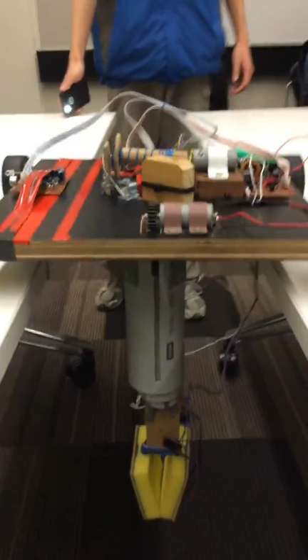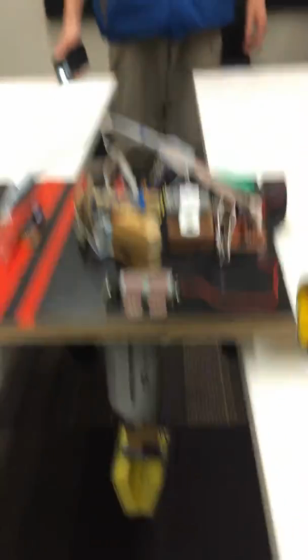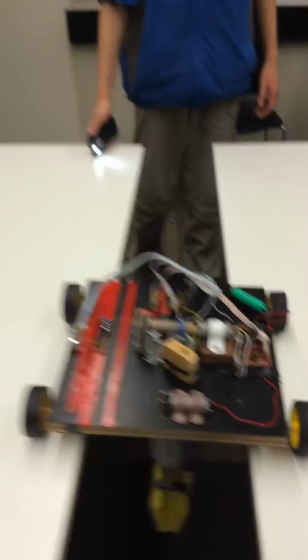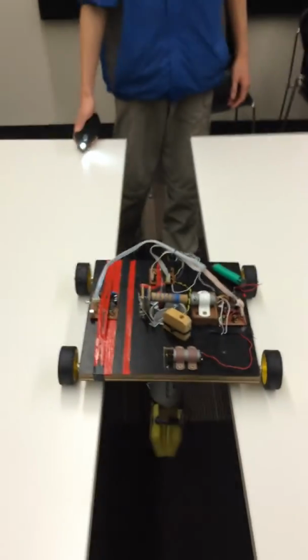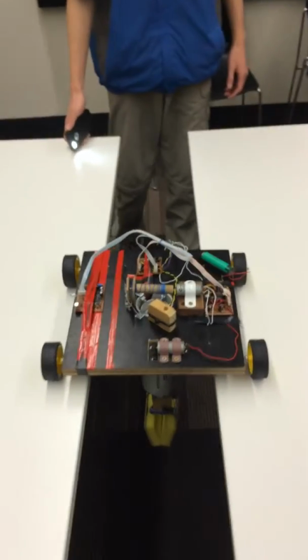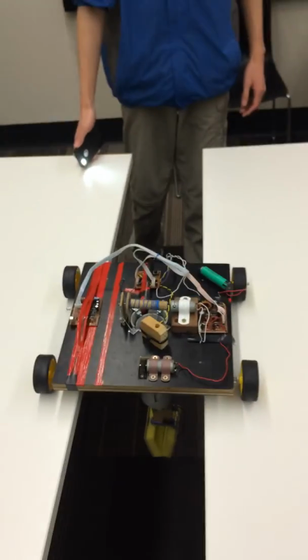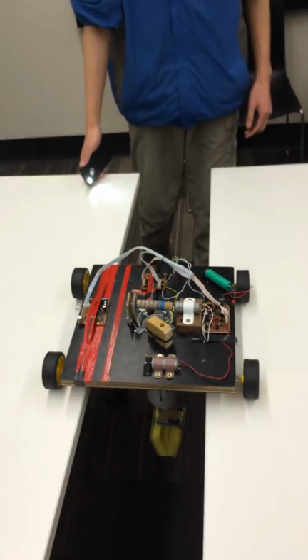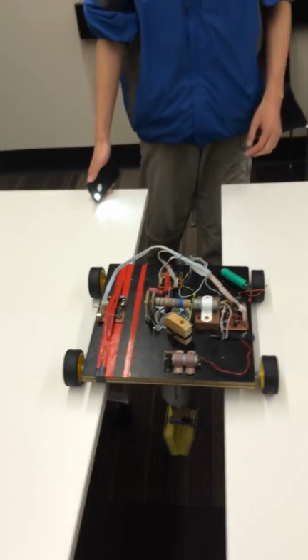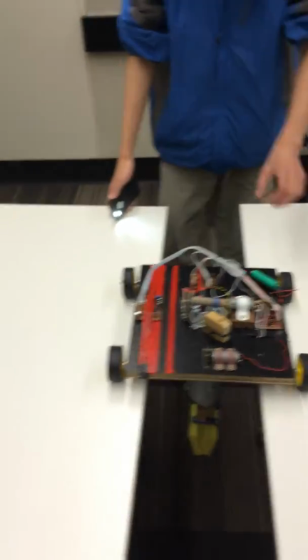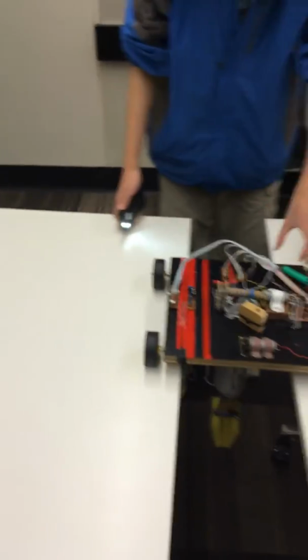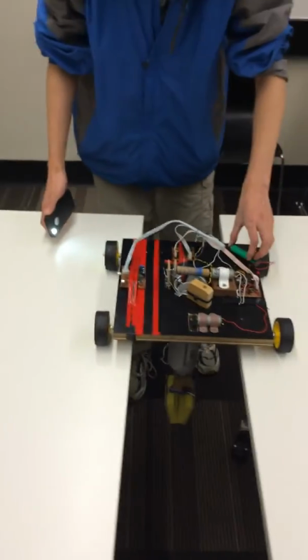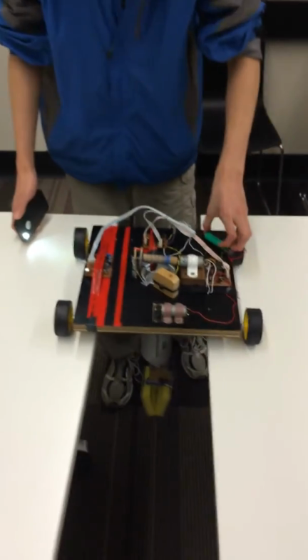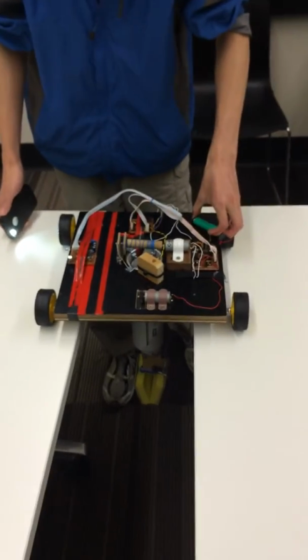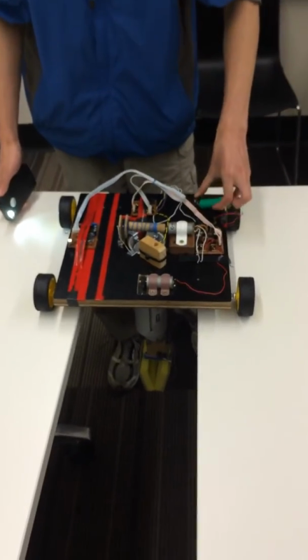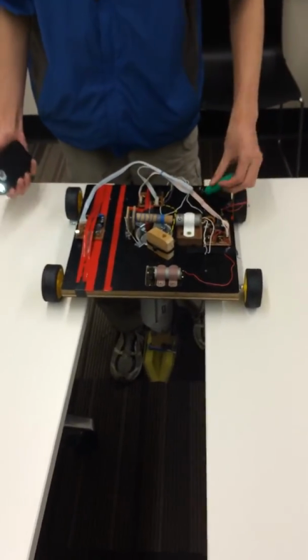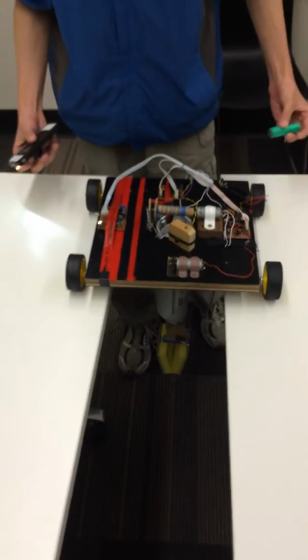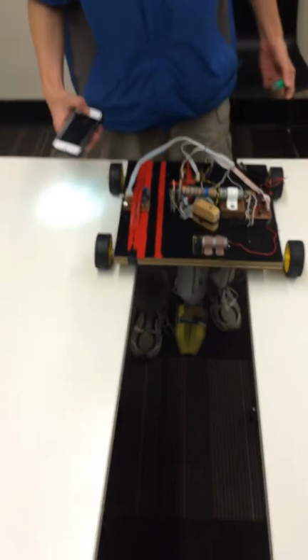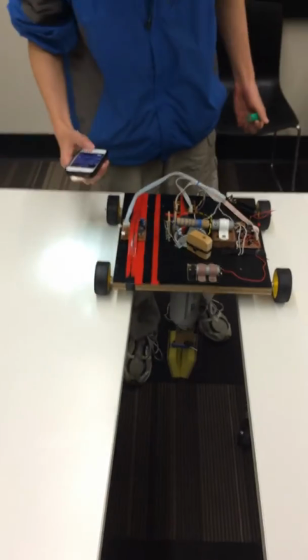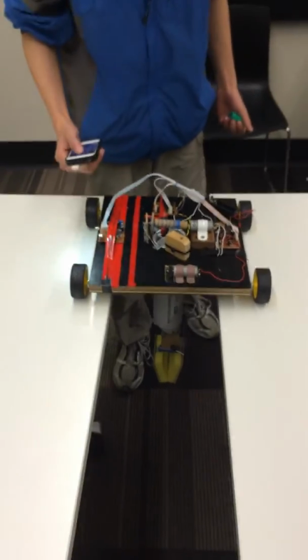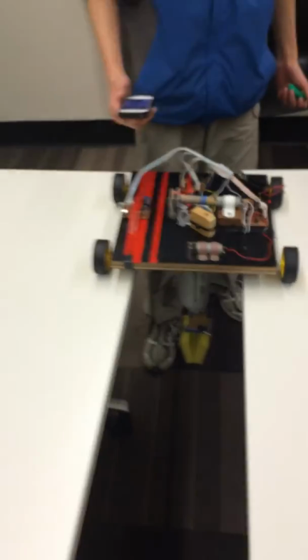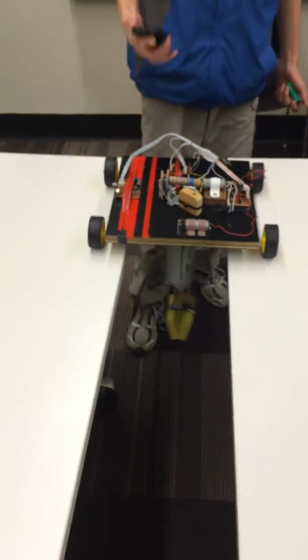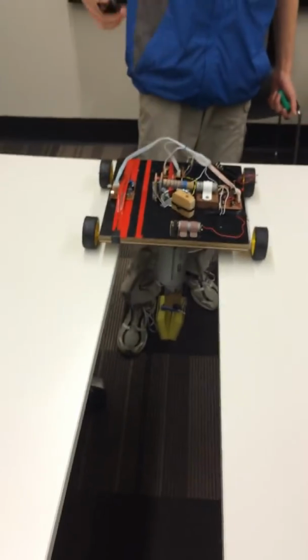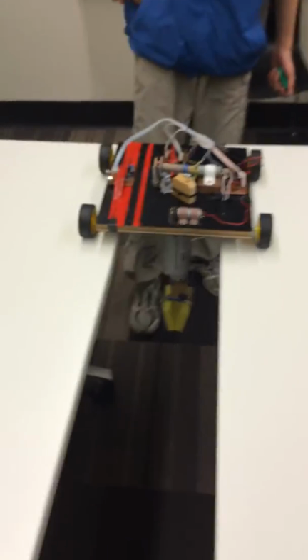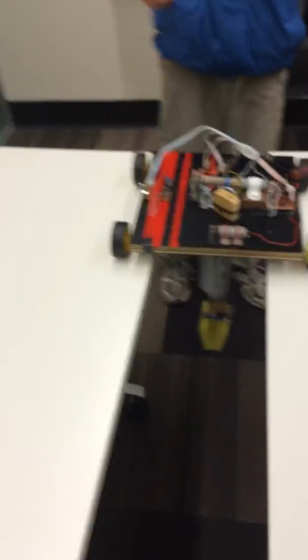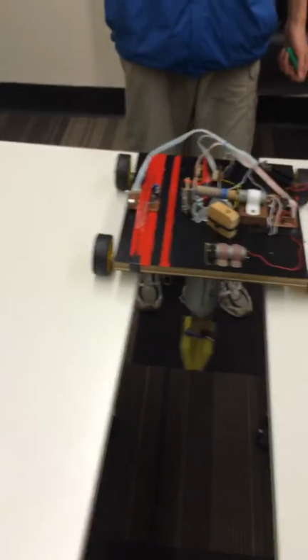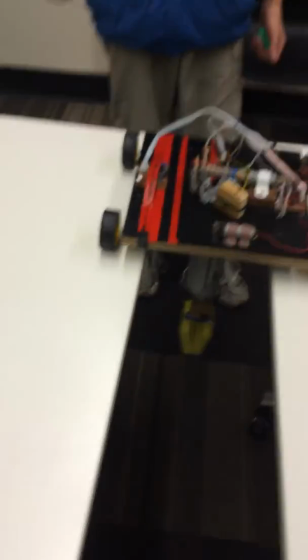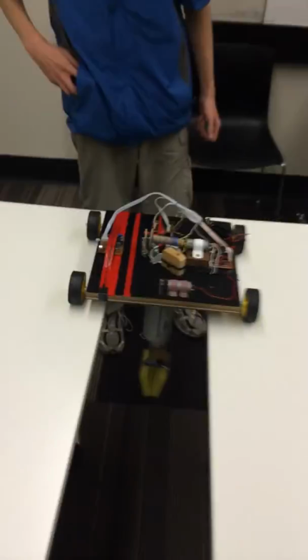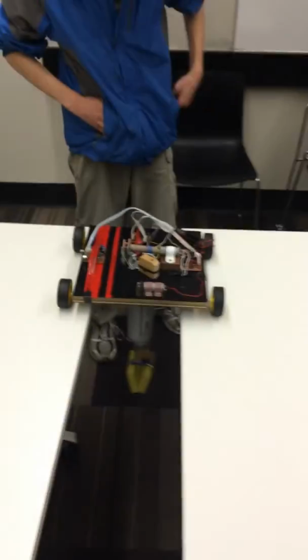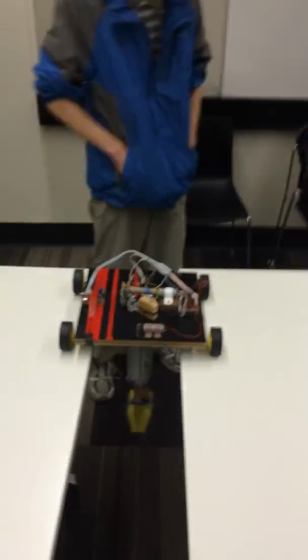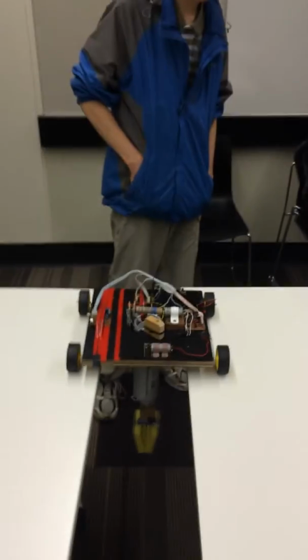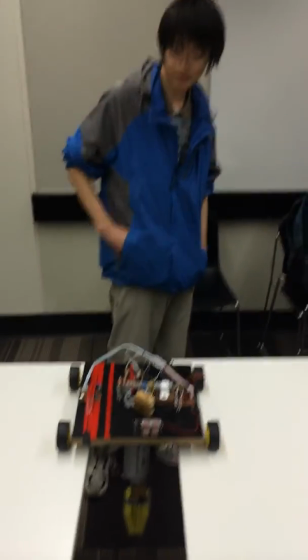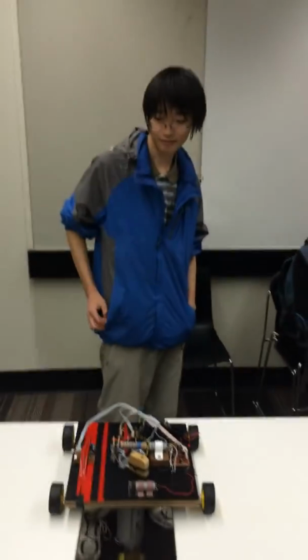So this is our vehicle. It's actually made for our Android 1000 project. It's not really complicated but we spent a lot of time. Hopefully this could be very impressive.